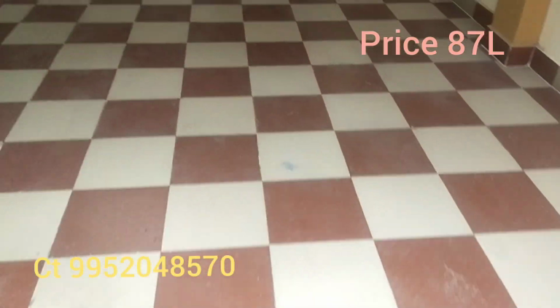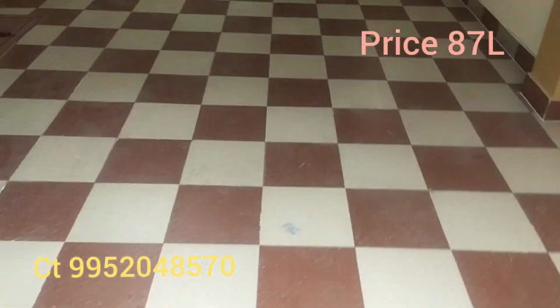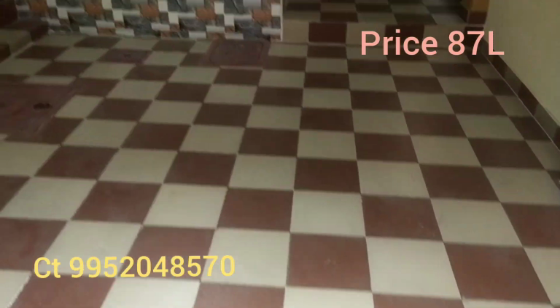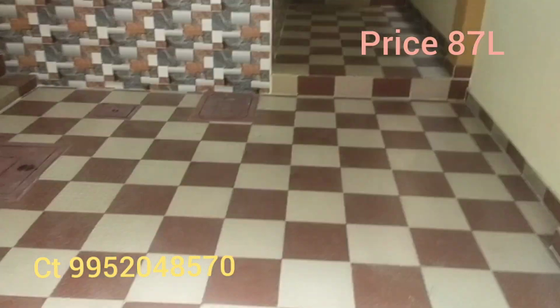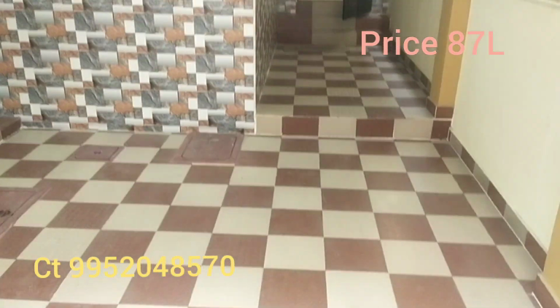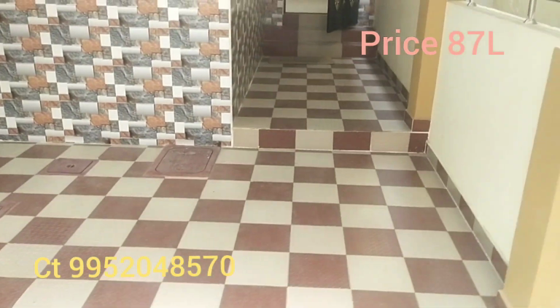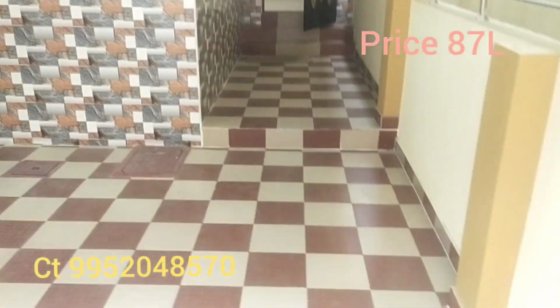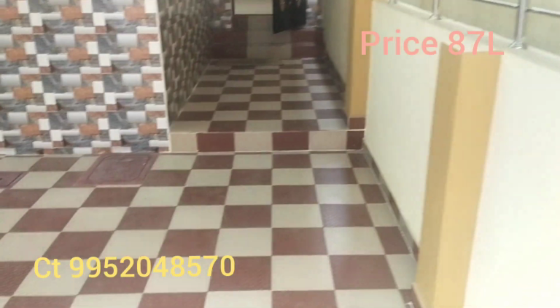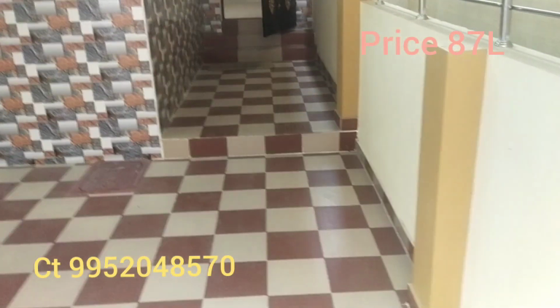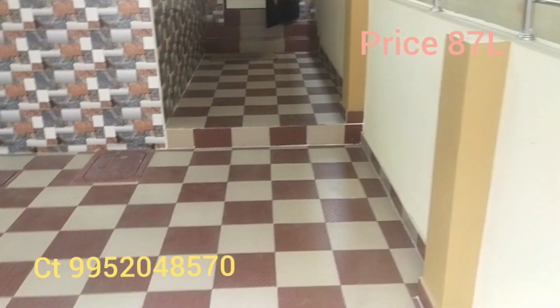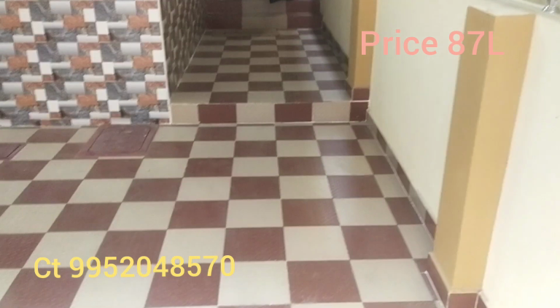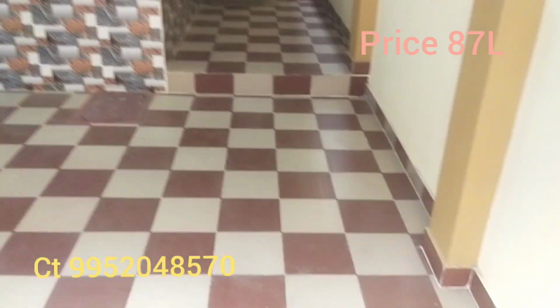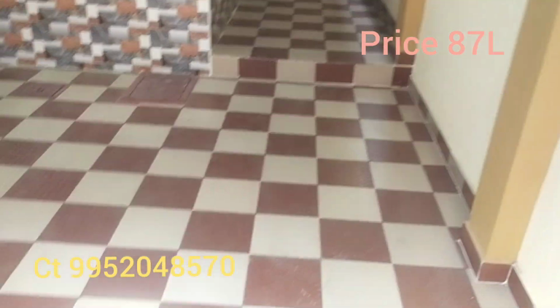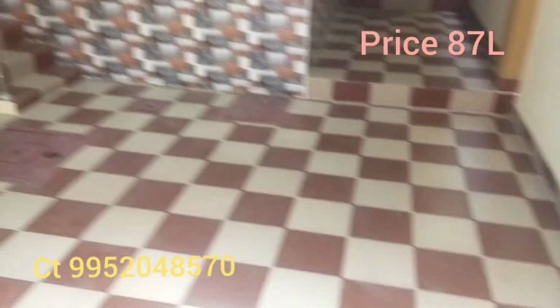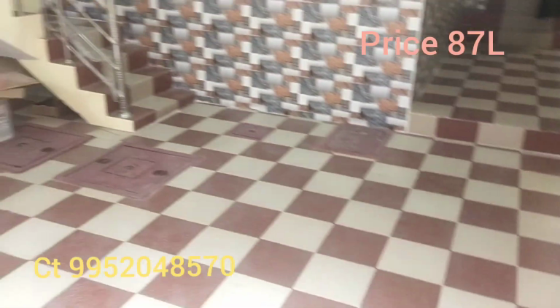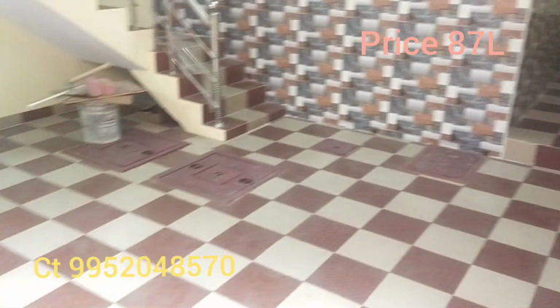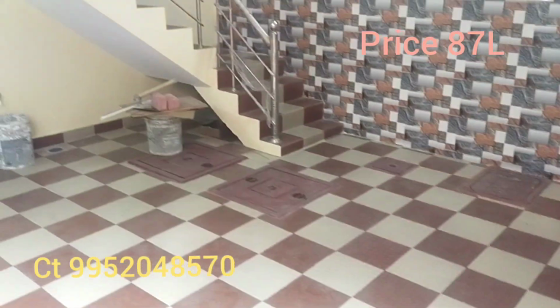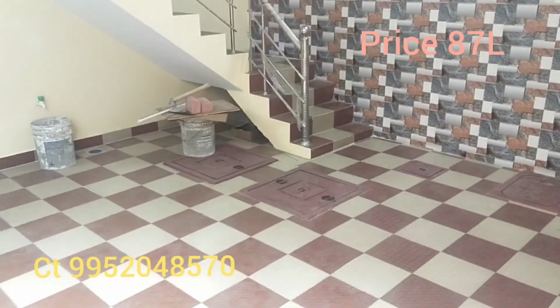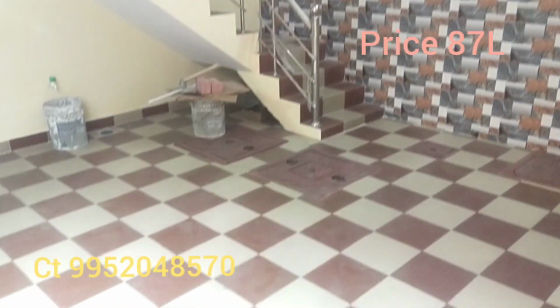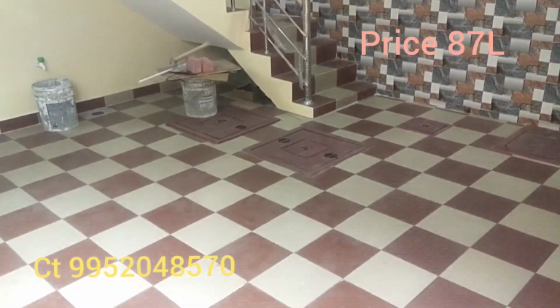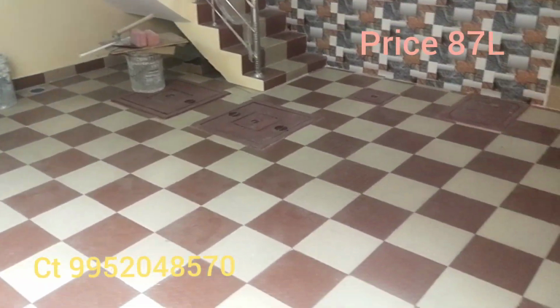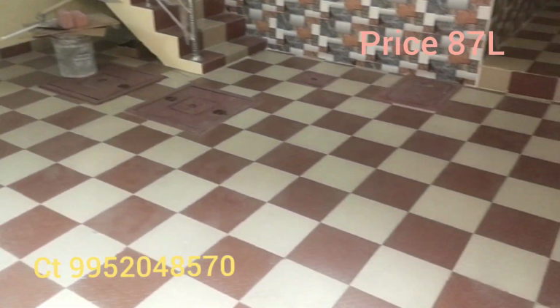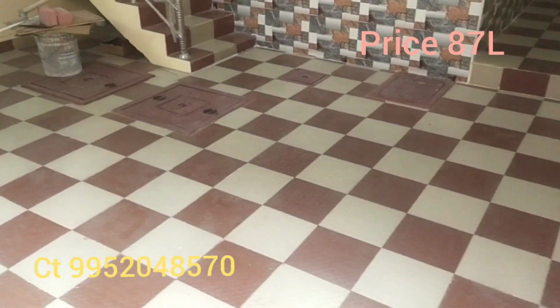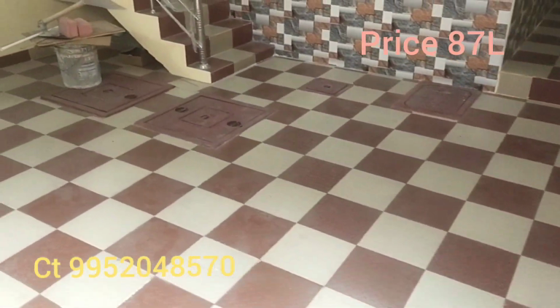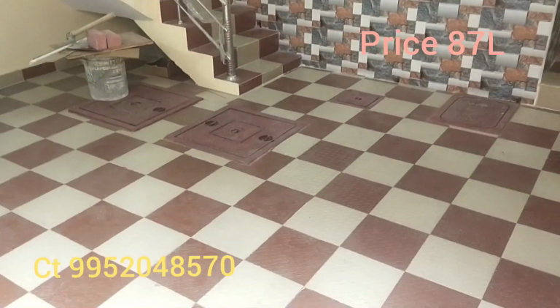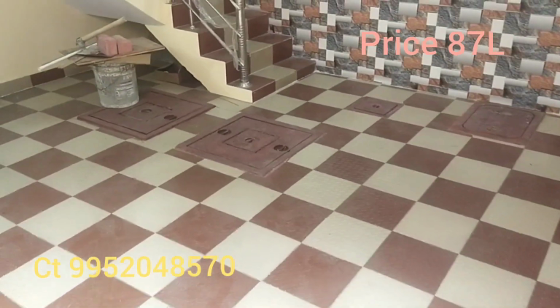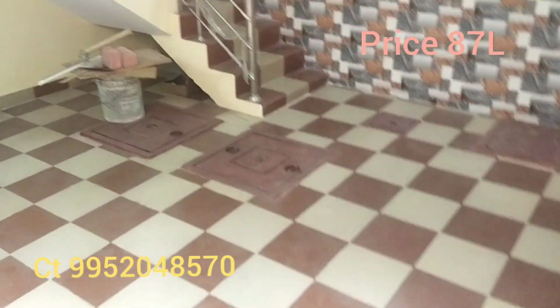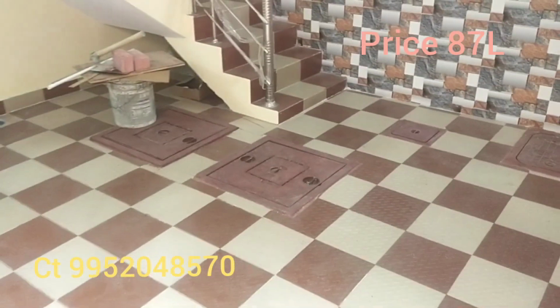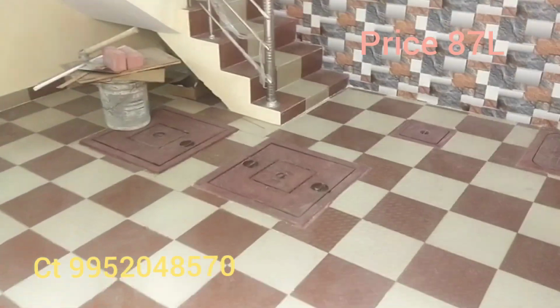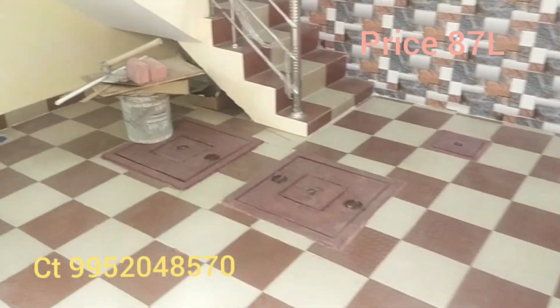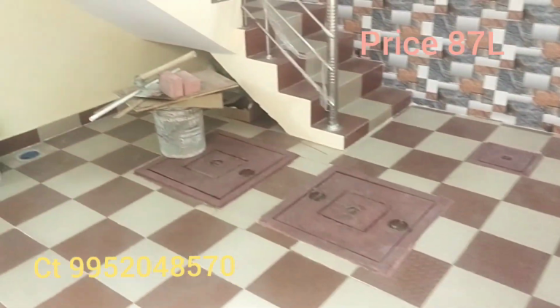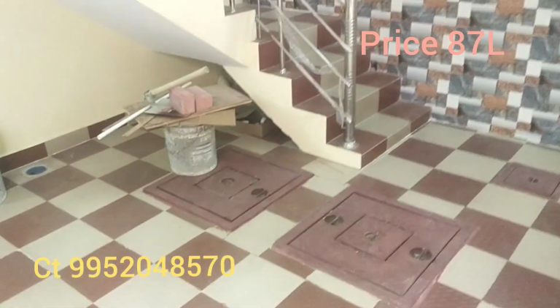This is a spacious car park that accommodates both a car and a bike. There is also a sump and a sump tank.